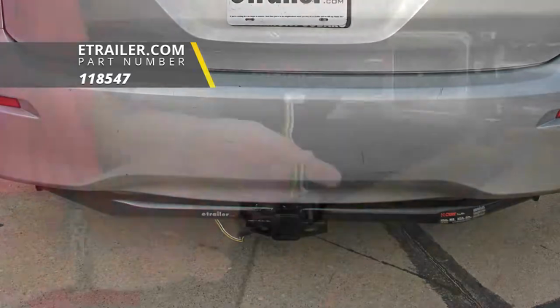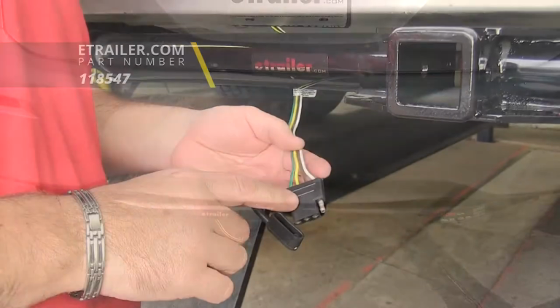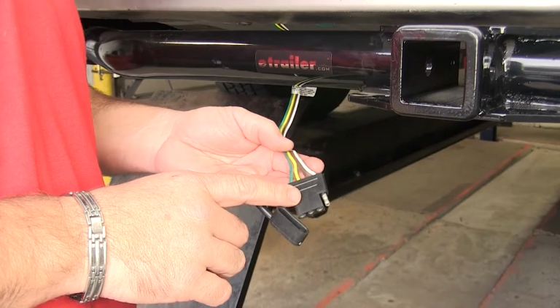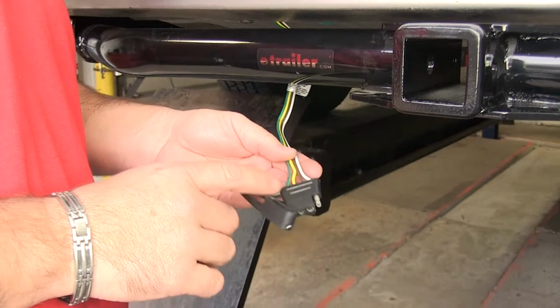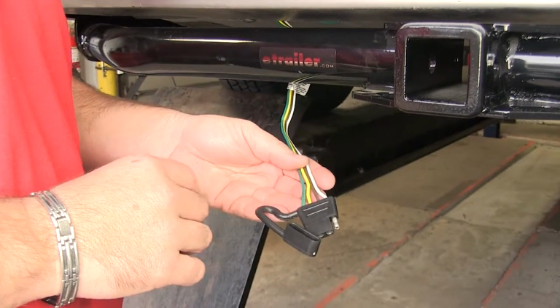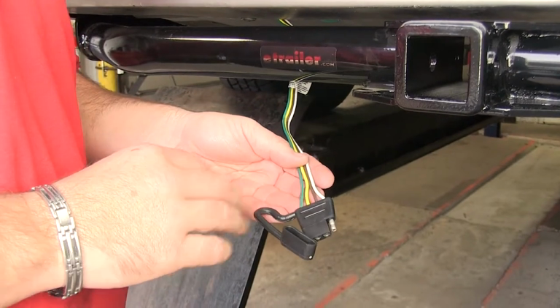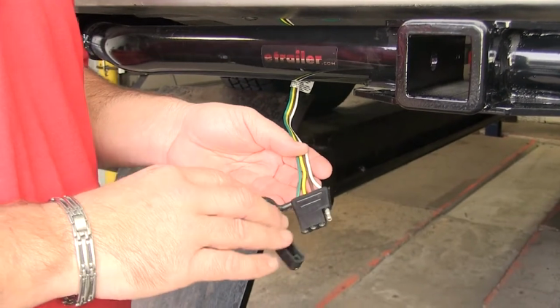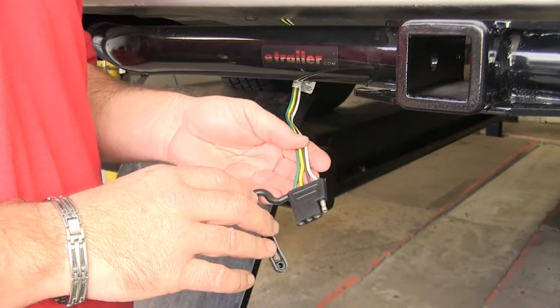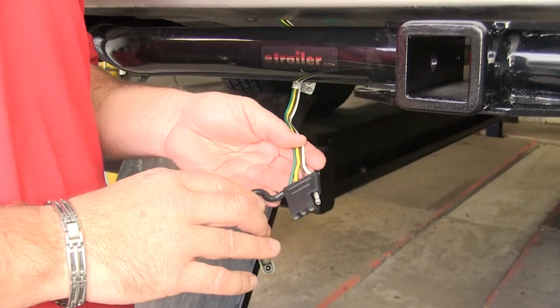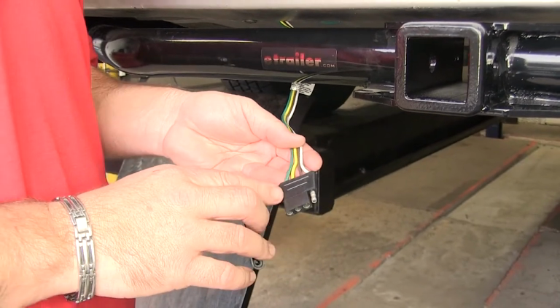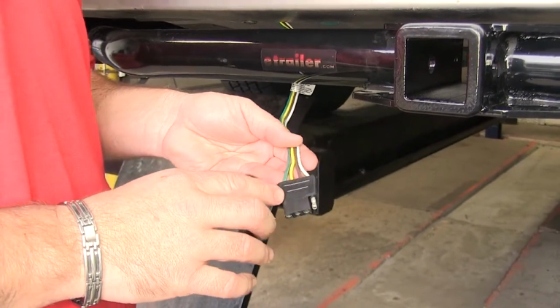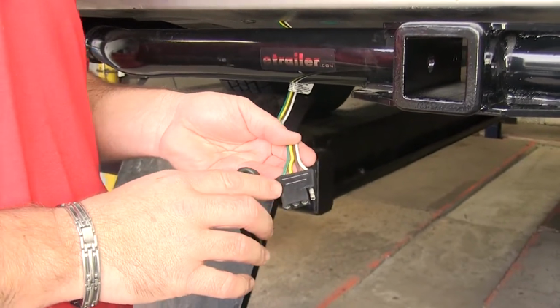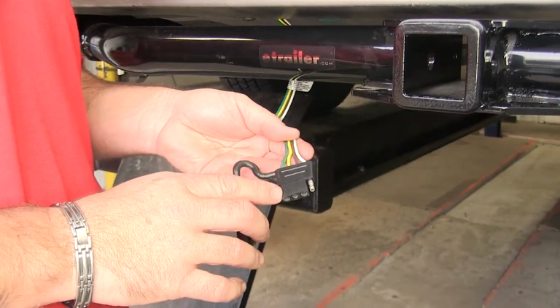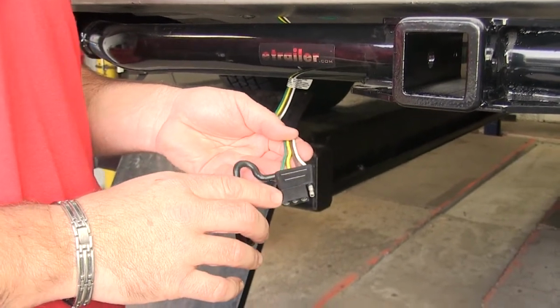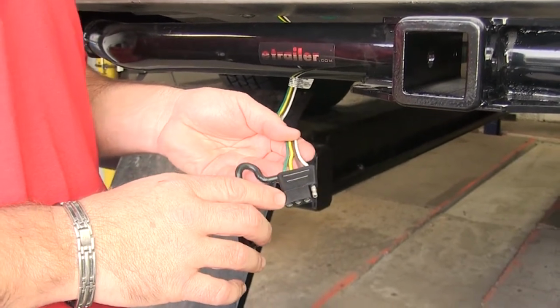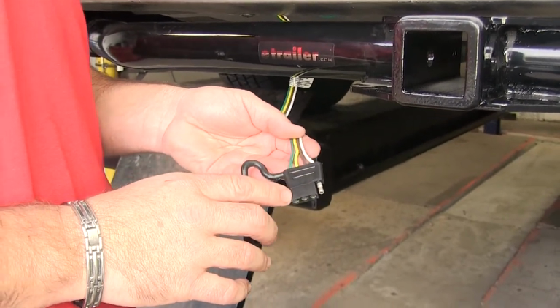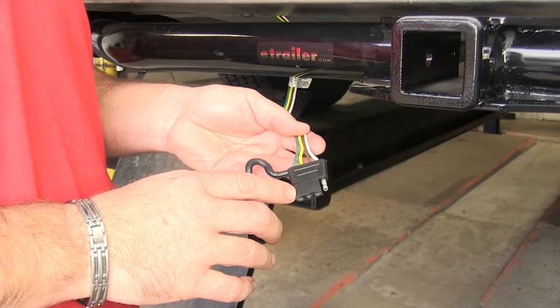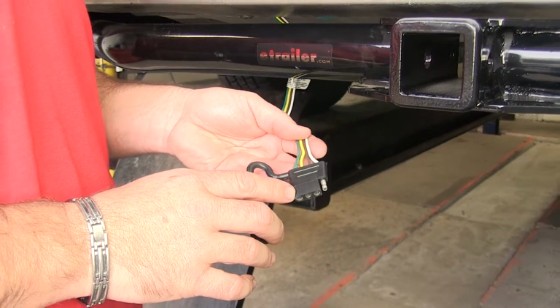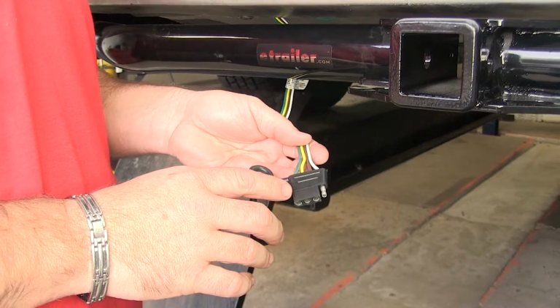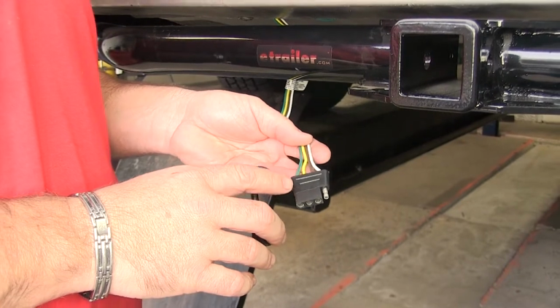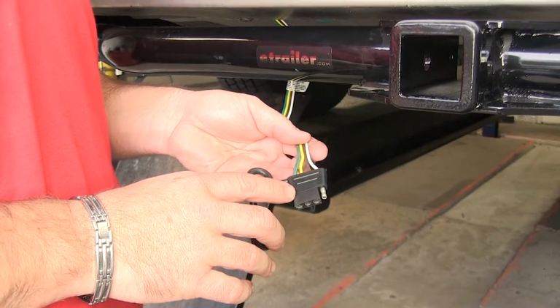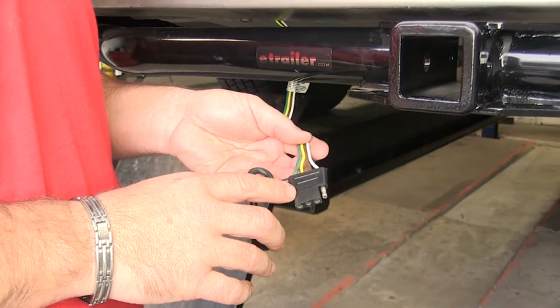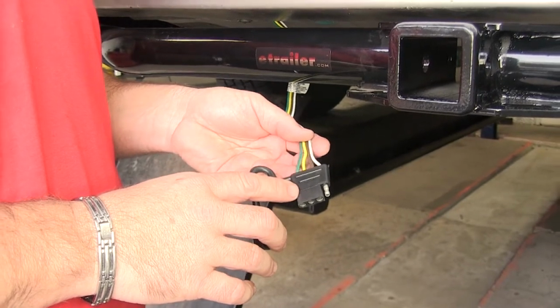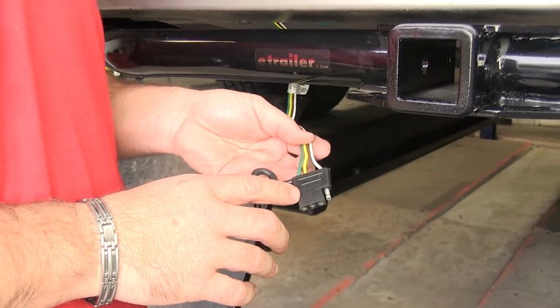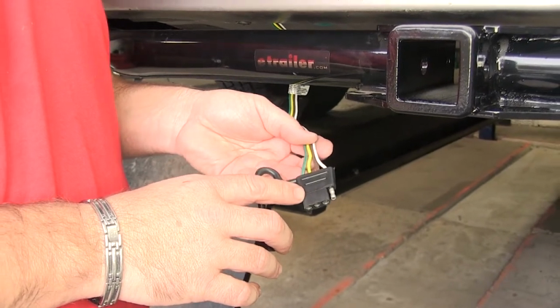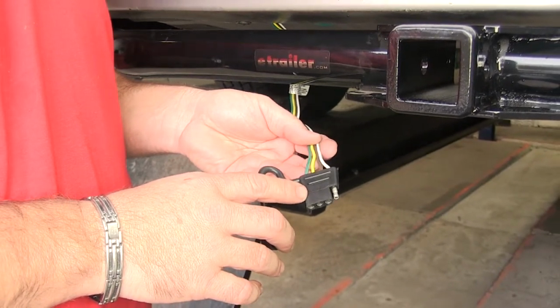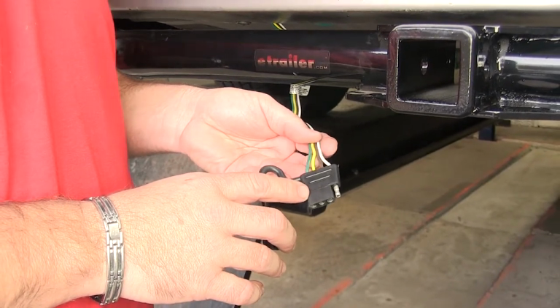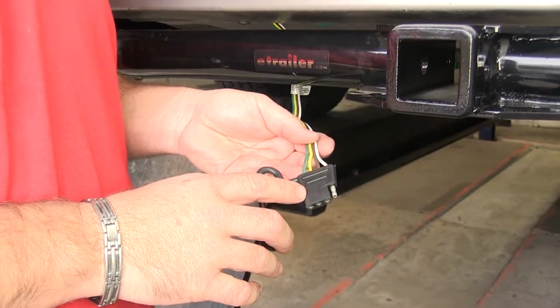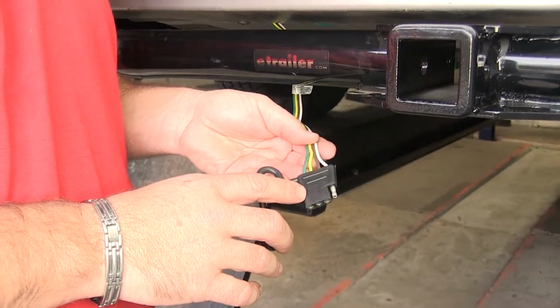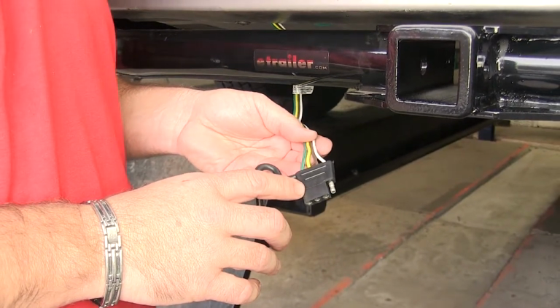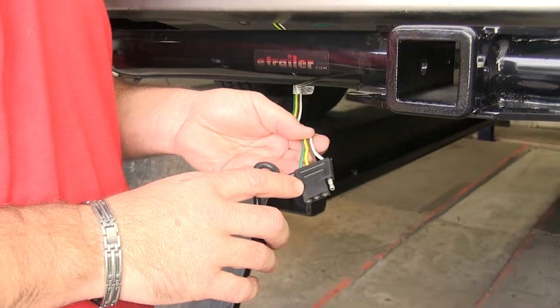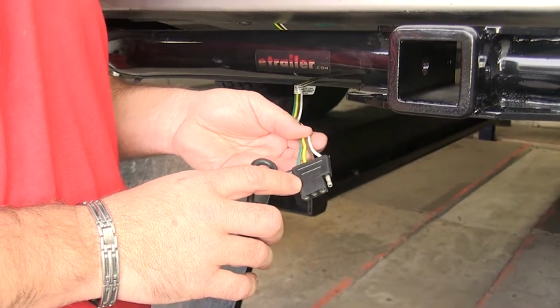This is what our wiring looks like when it's installed. It's going to give you all the proper lighting functions for your trailer: your running lights, your brake lights, both turn signals, and your ground.